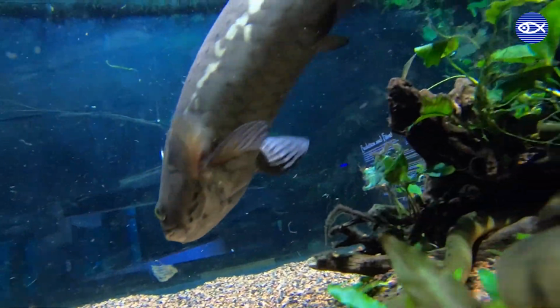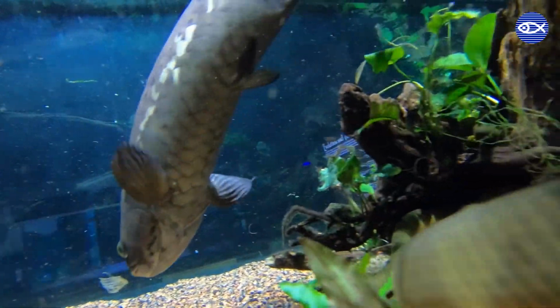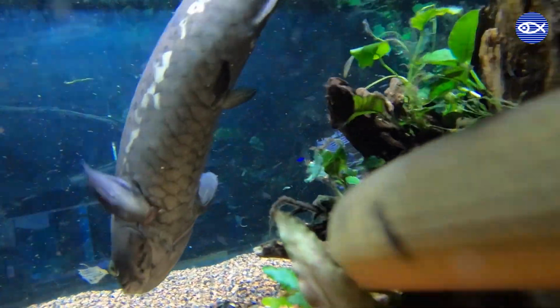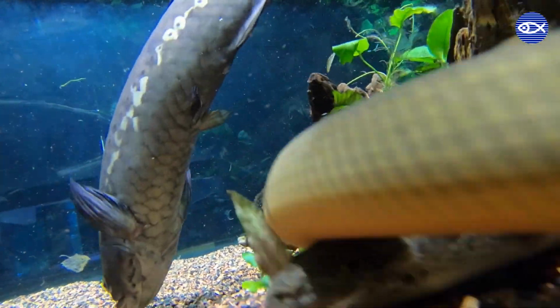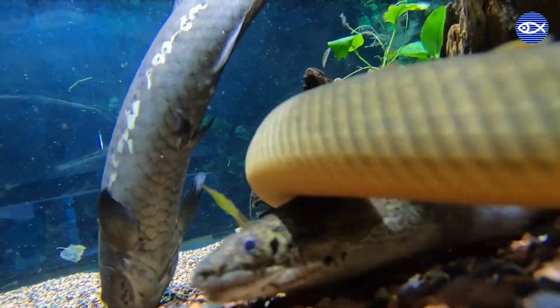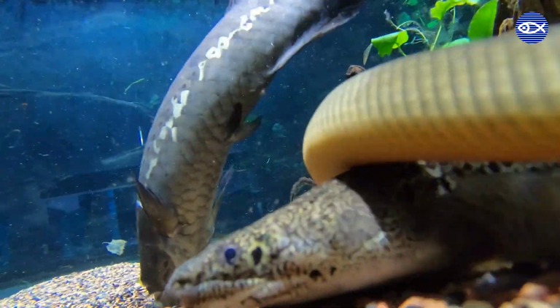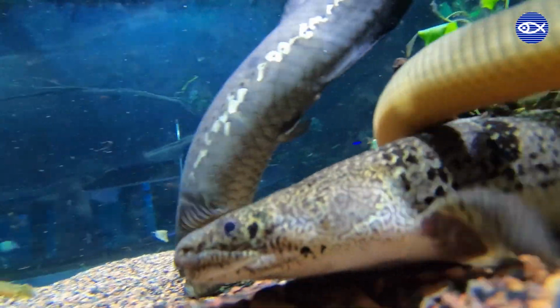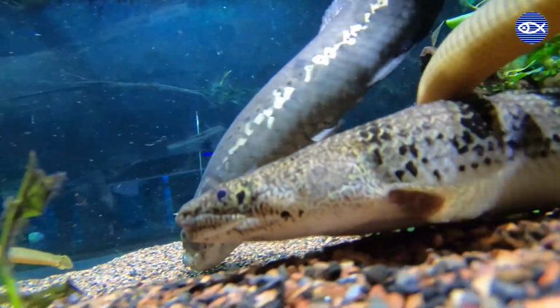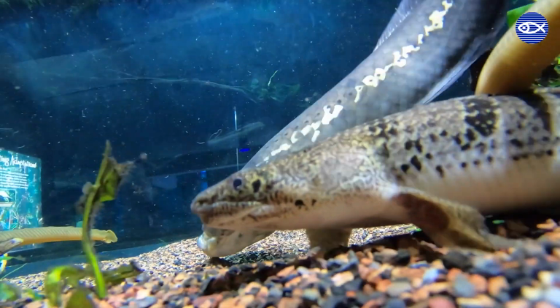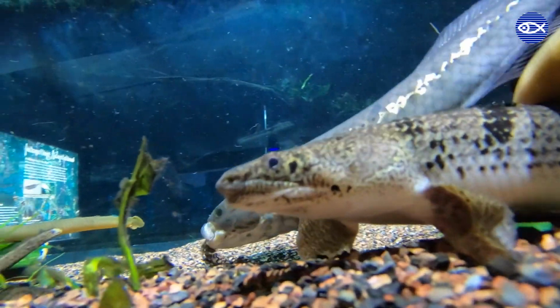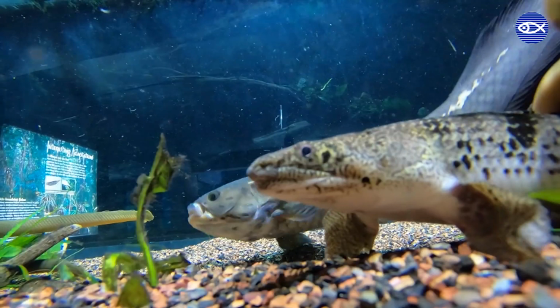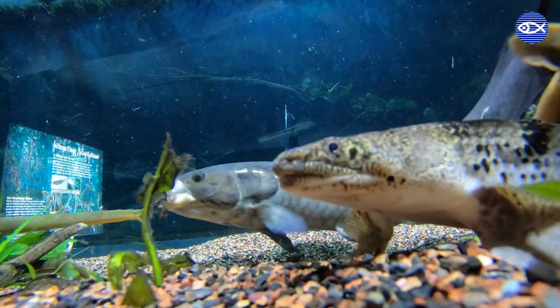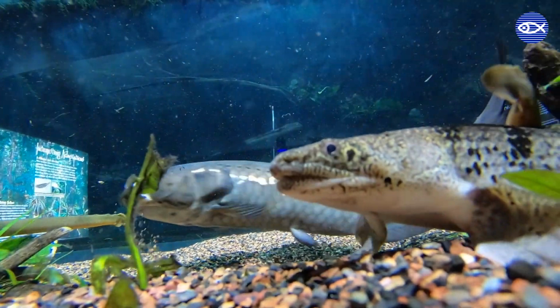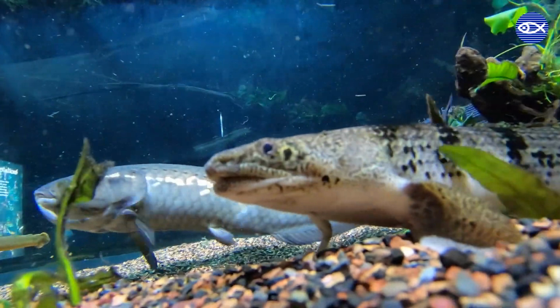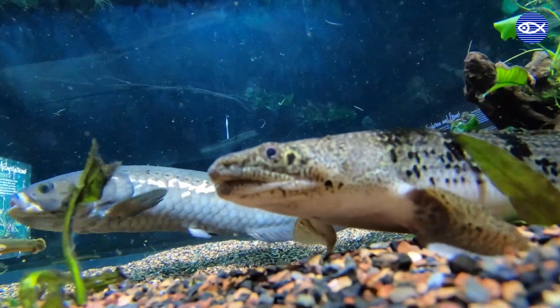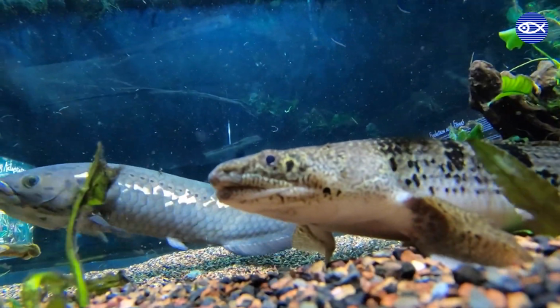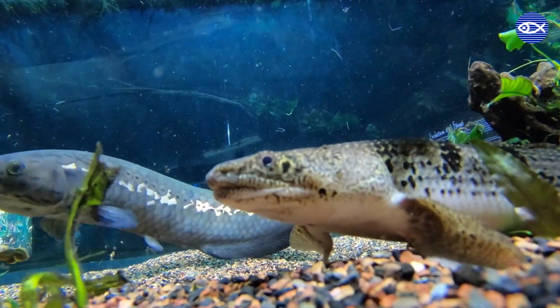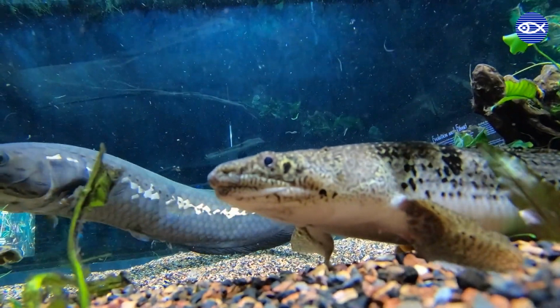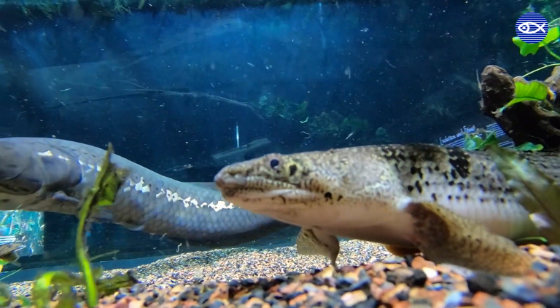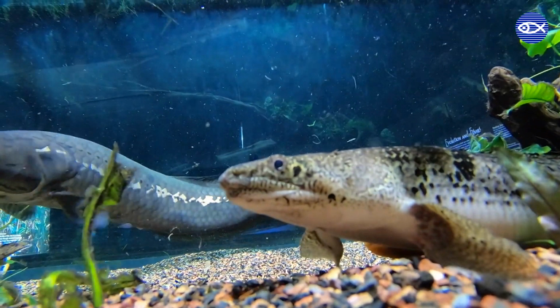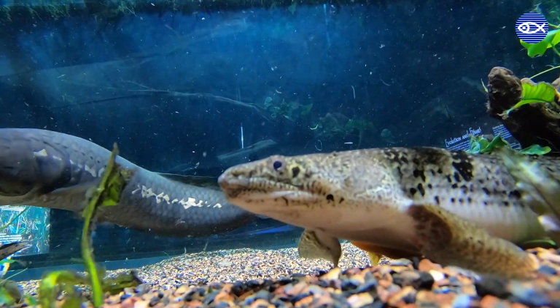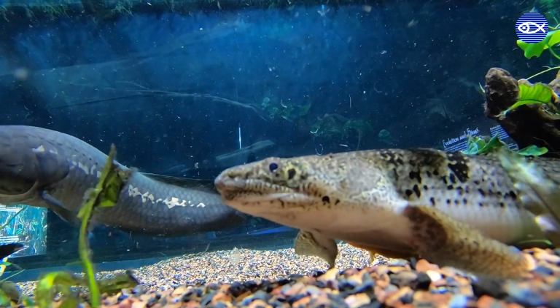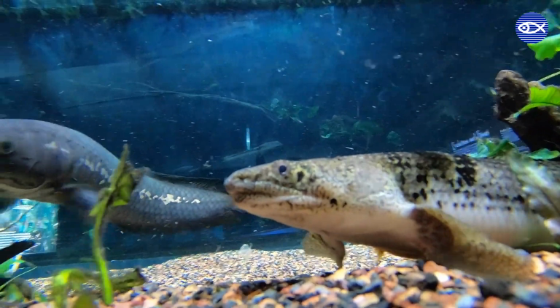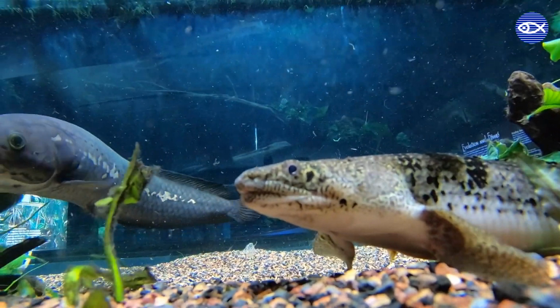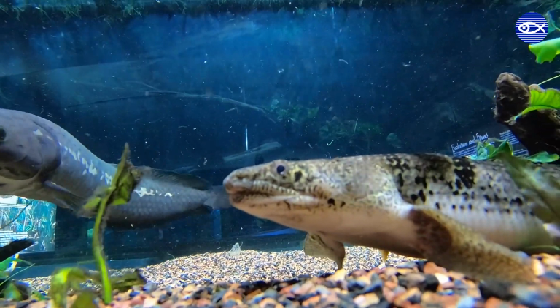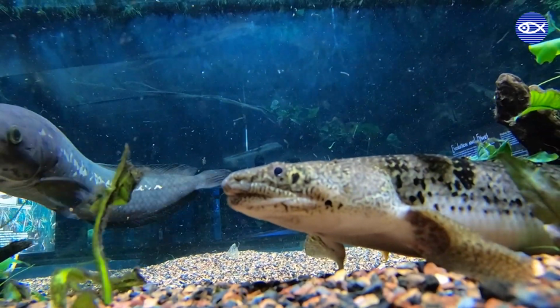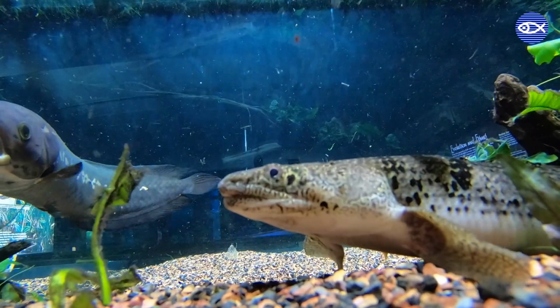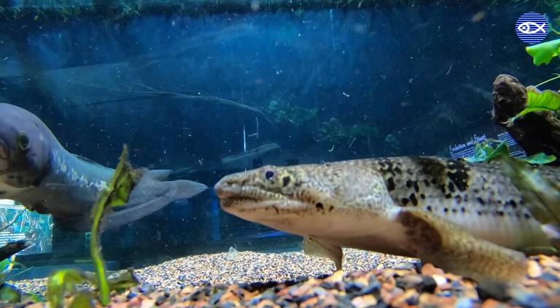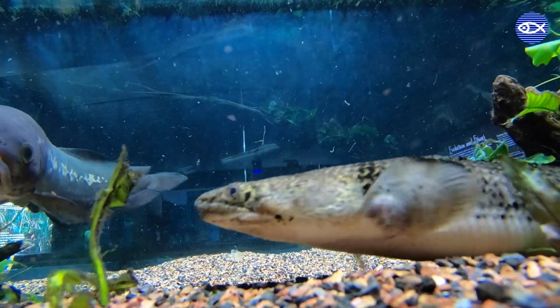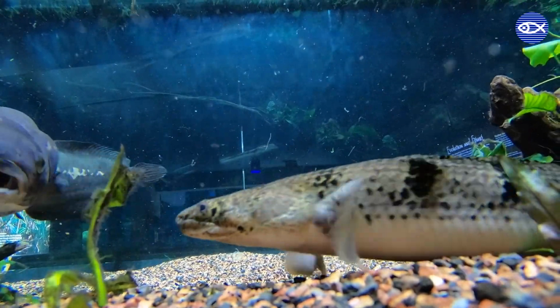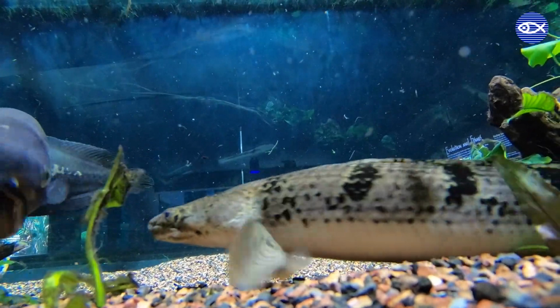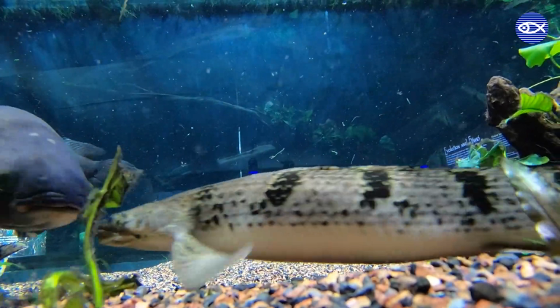While you're seeing other fish in the exhibit such as the African arowana, rope fish, and a Dalhazy biker, the five species of elephant nose fish are the stars of this video.